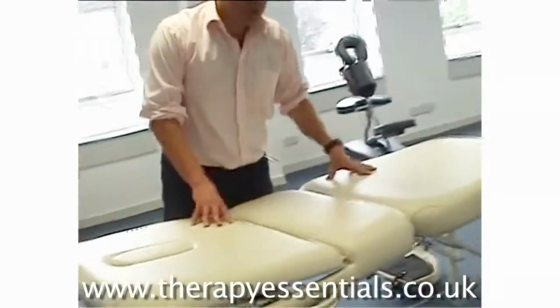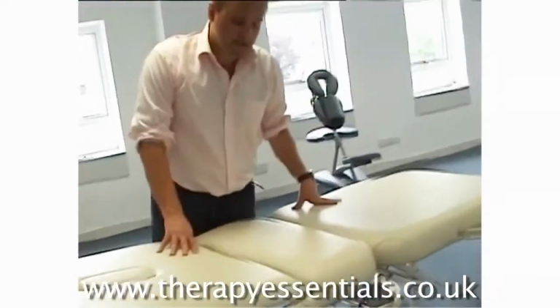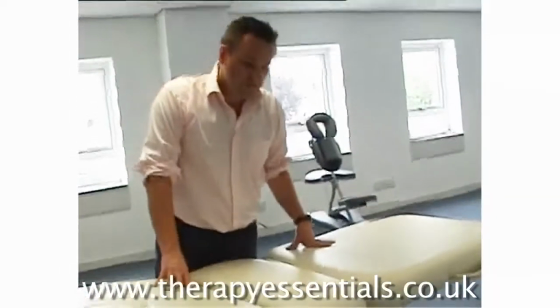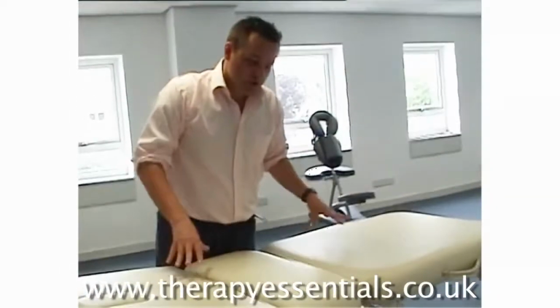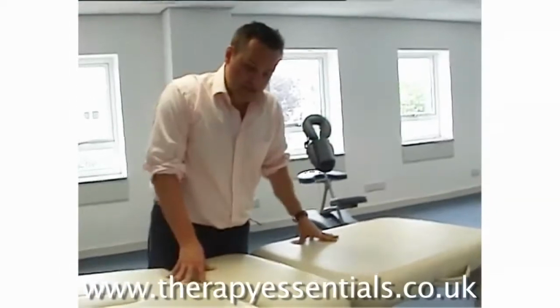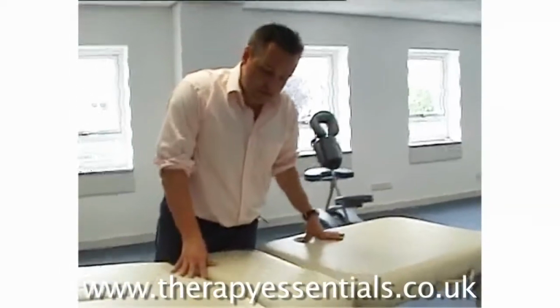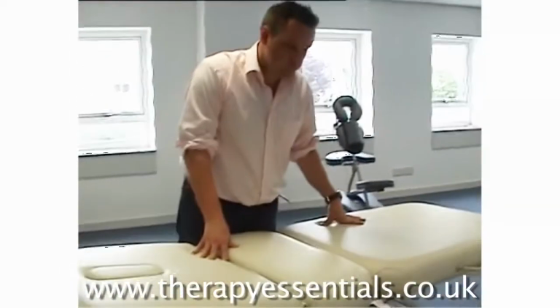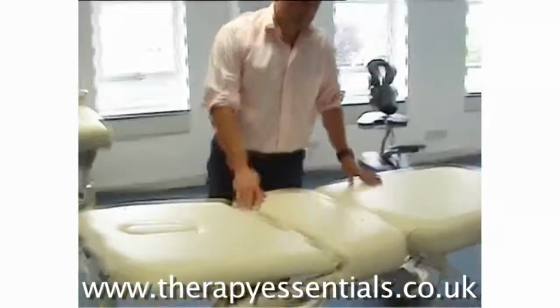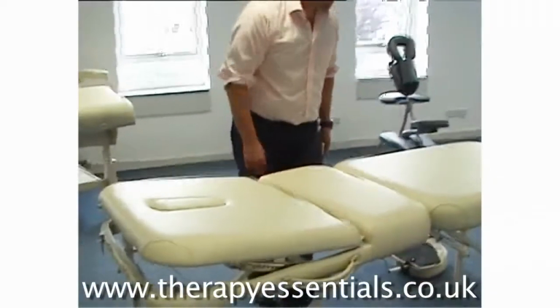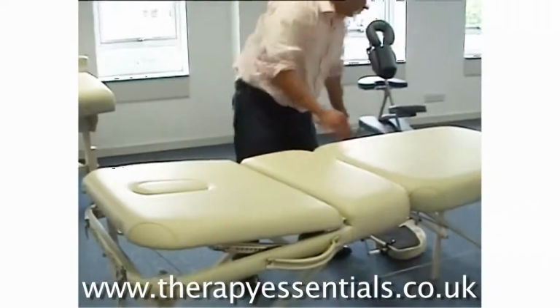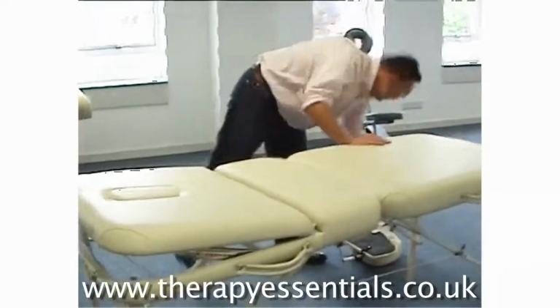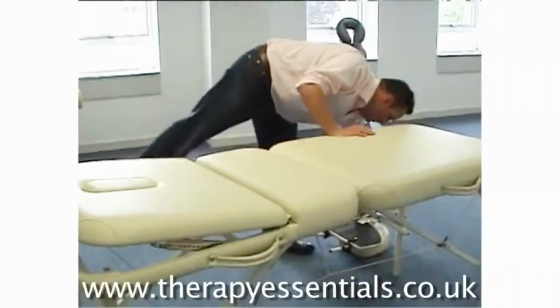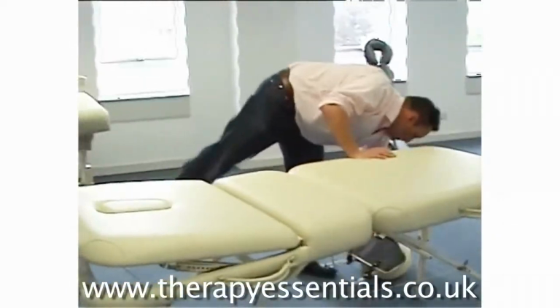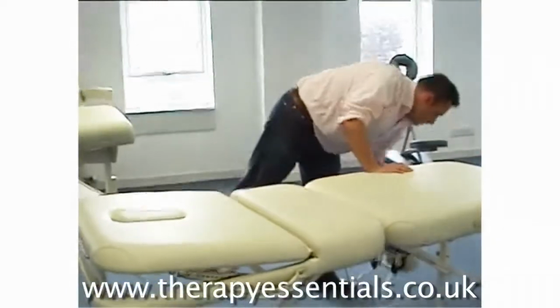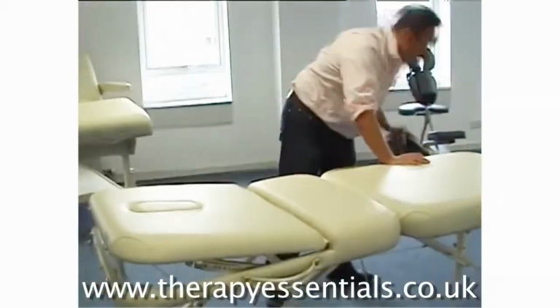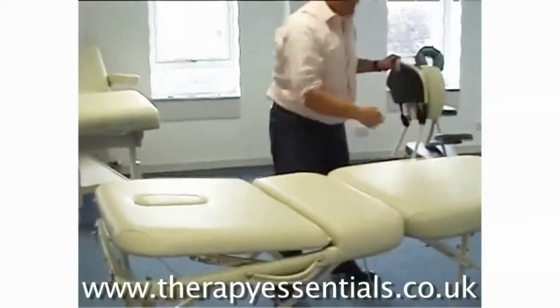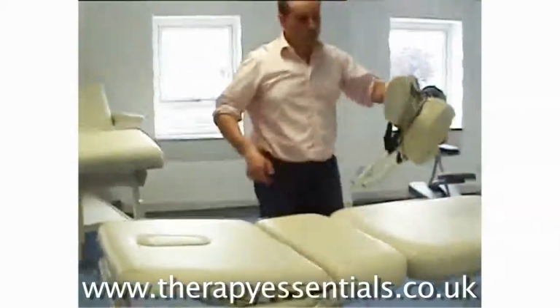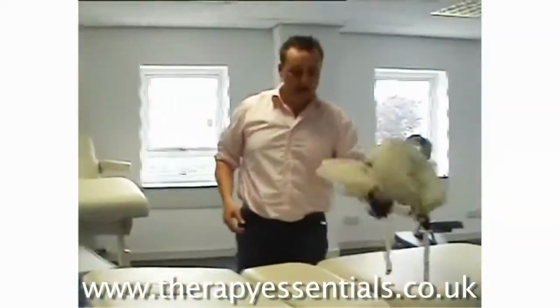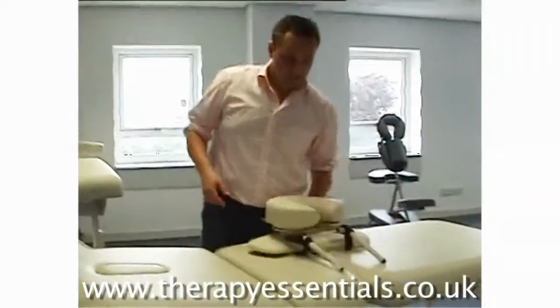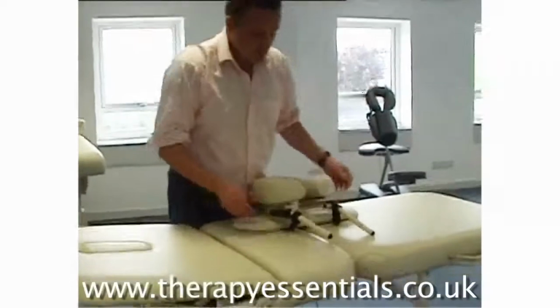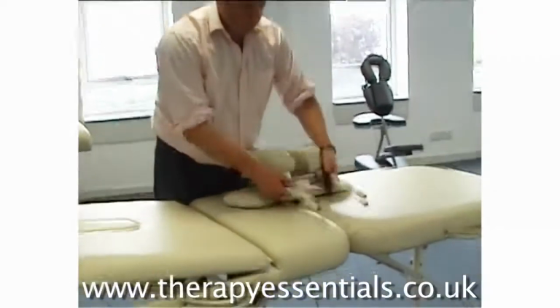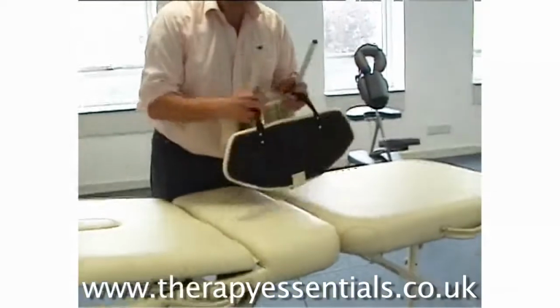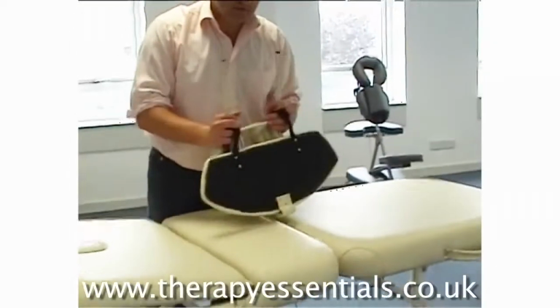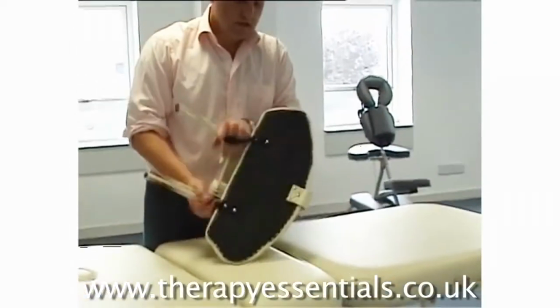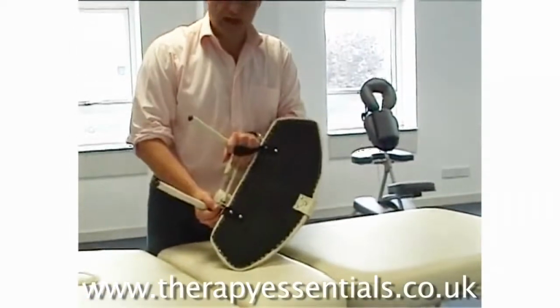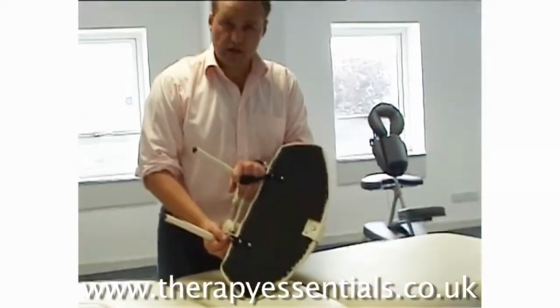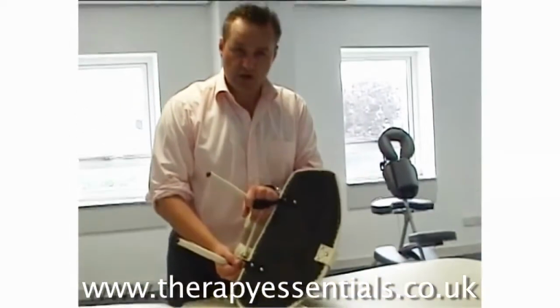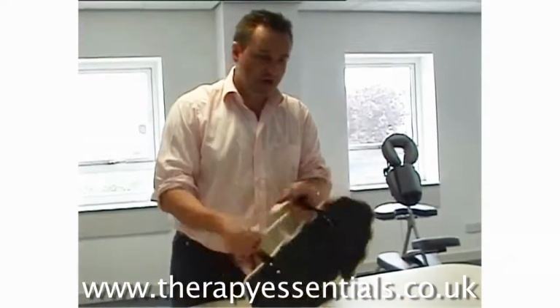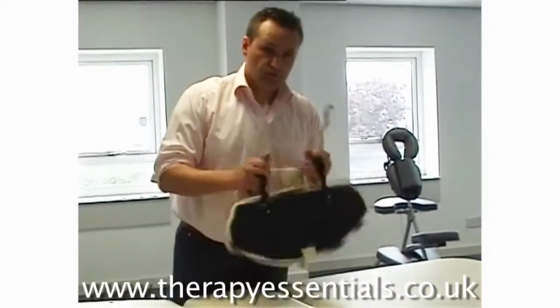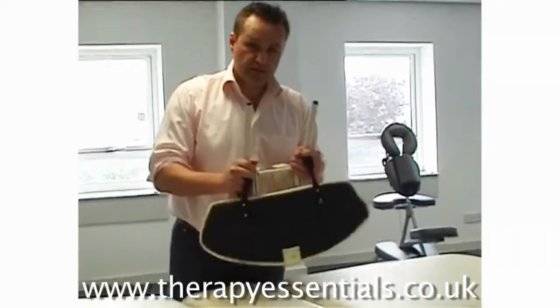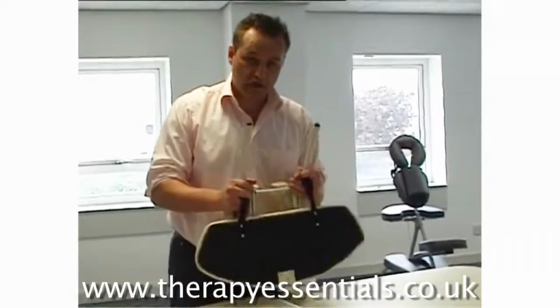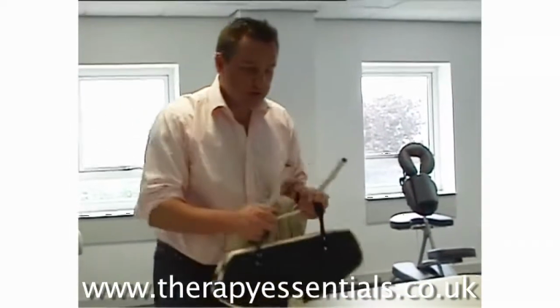In with the package, you obviously get the table — we're doing a couple of colours at the moment. We also have a face cradle and an armrest, which can be attached at either end.